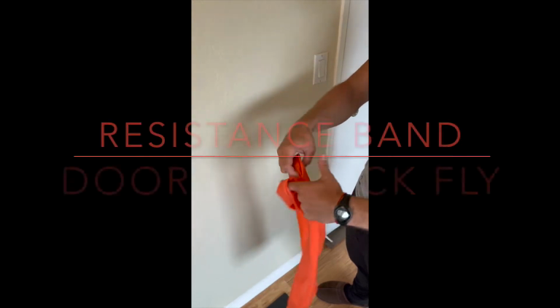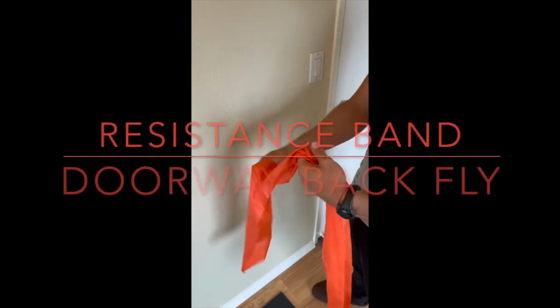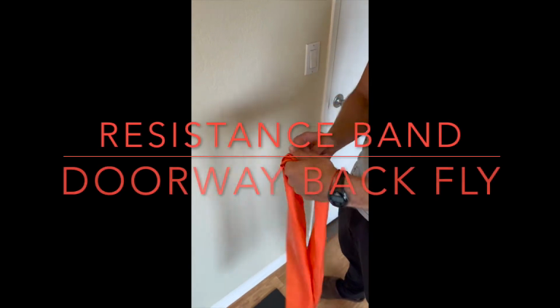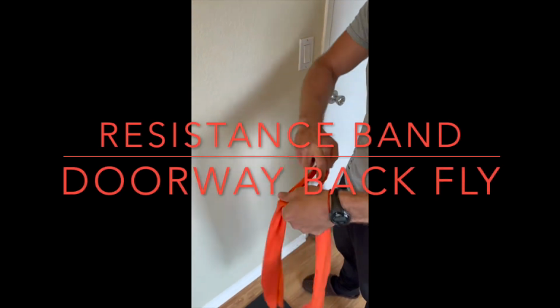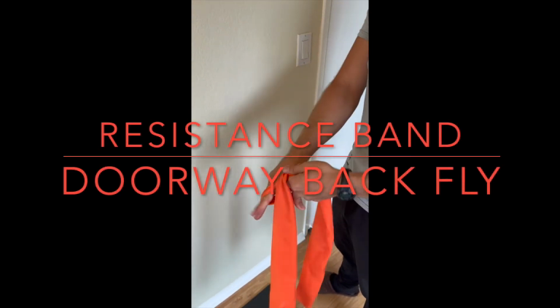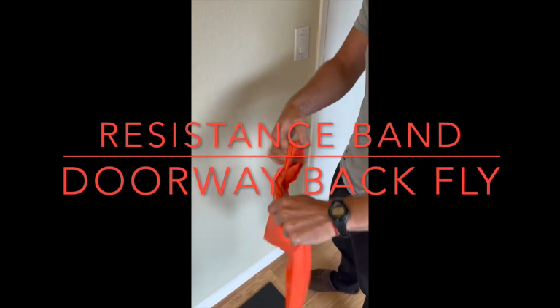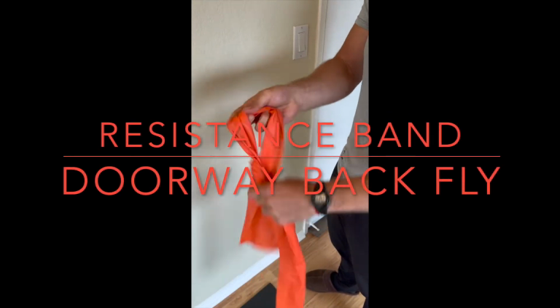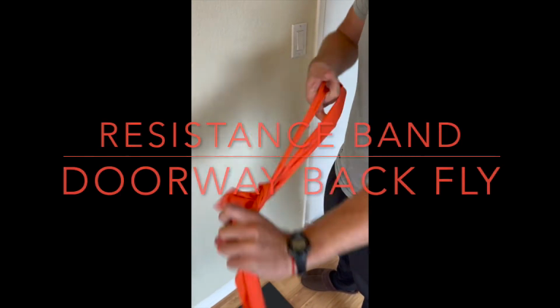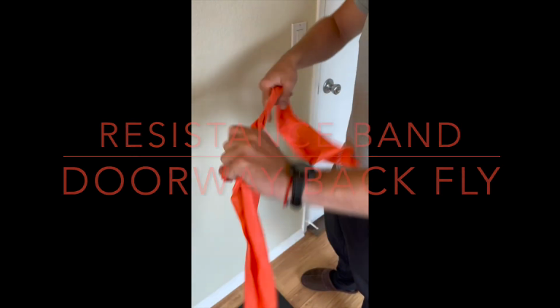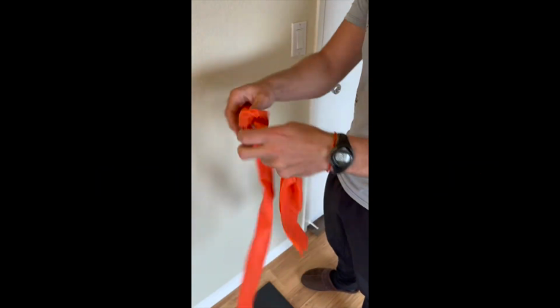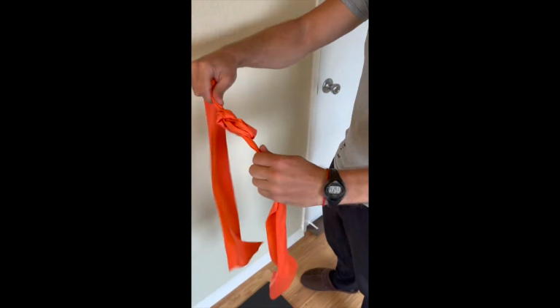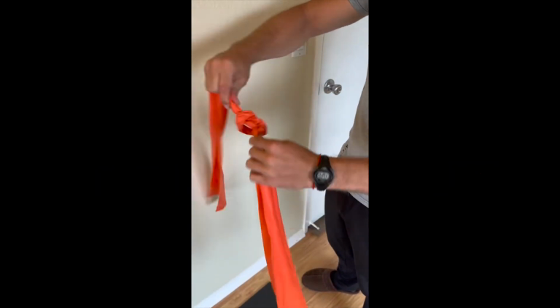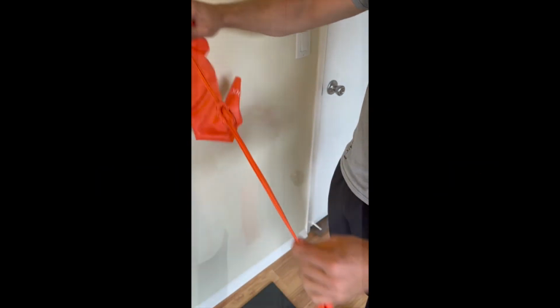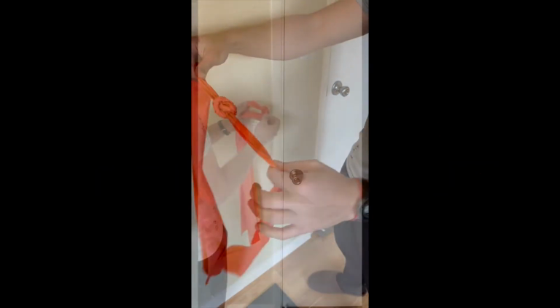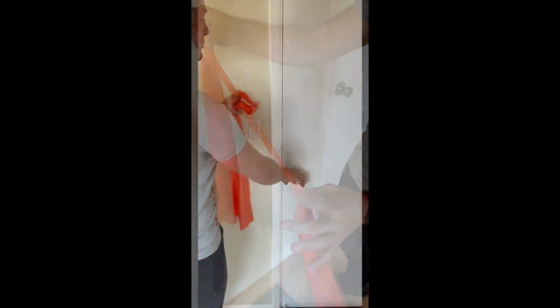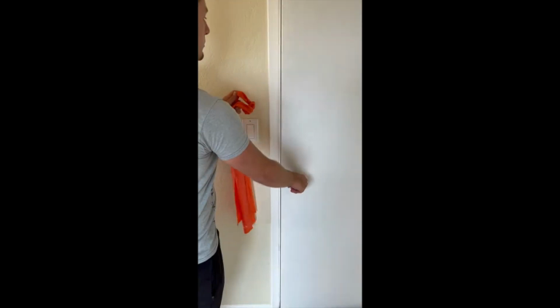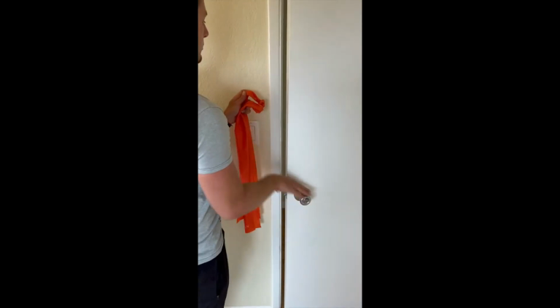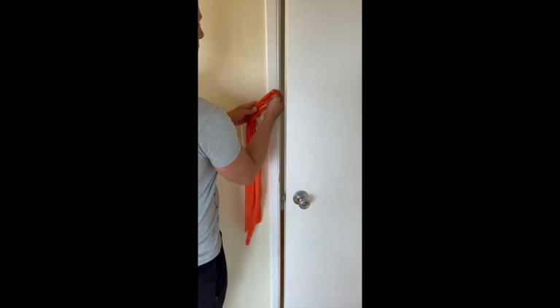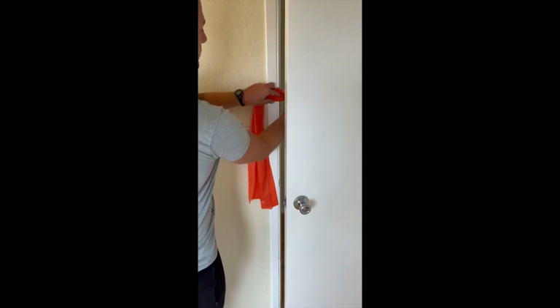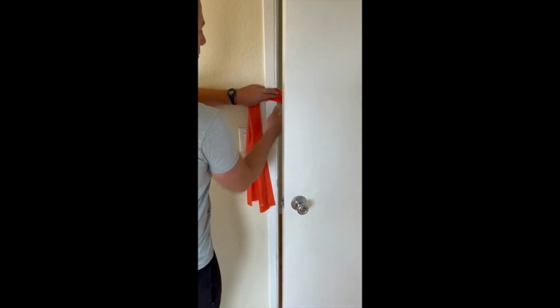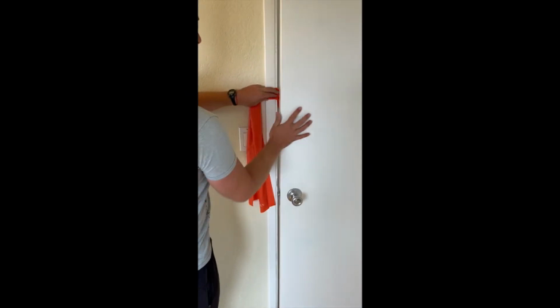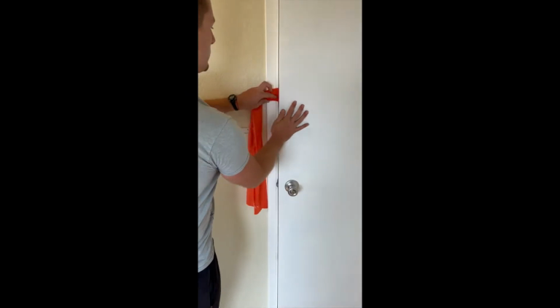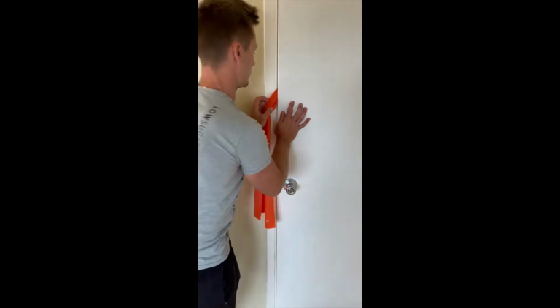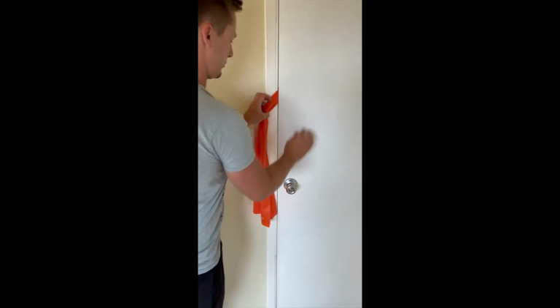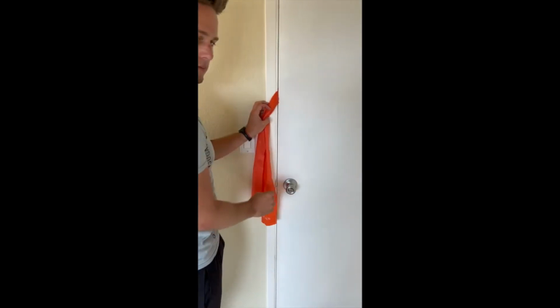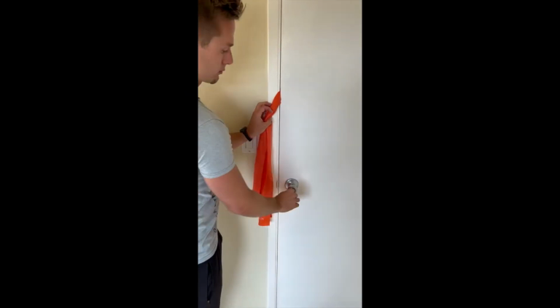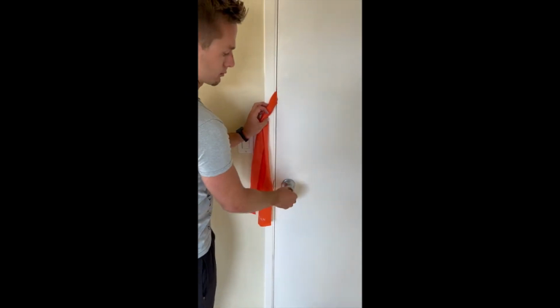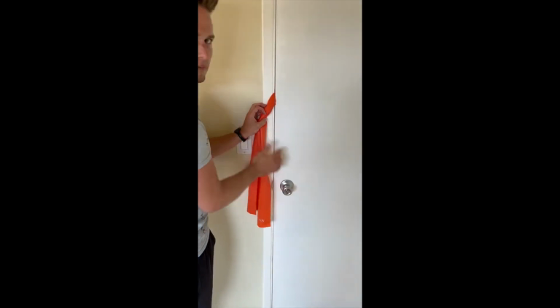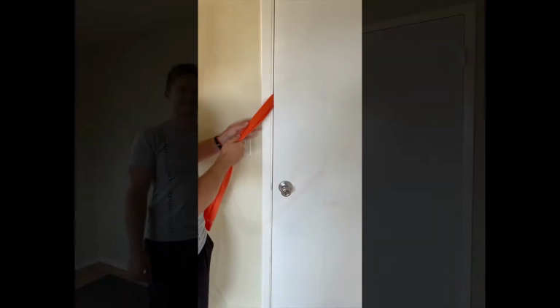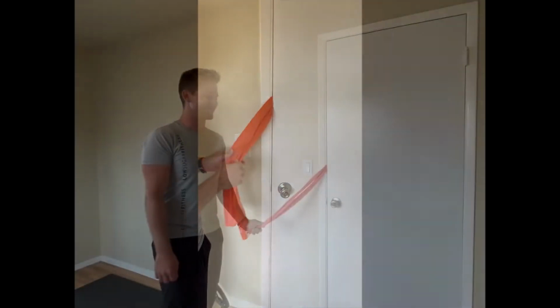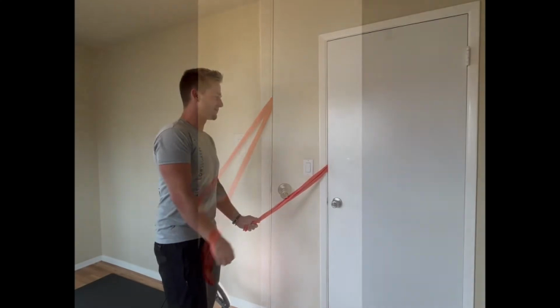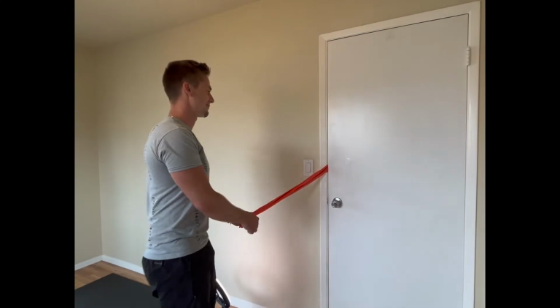Start by tying a knot in the center of the resistance band, then secure it in a doorway. Pro tip: lock the door.